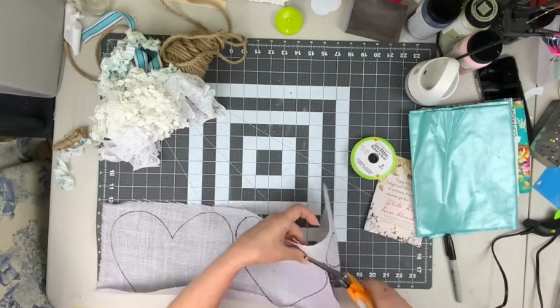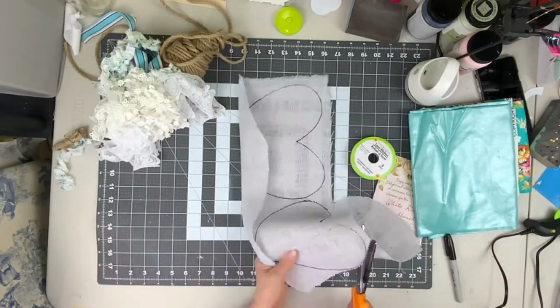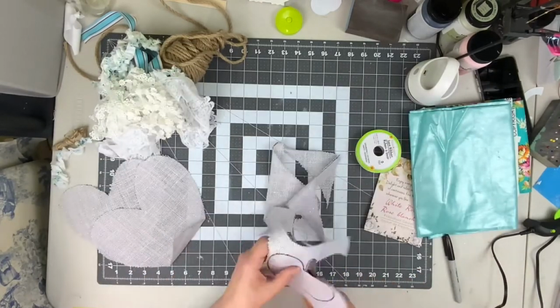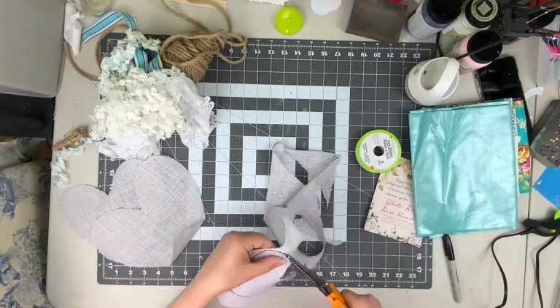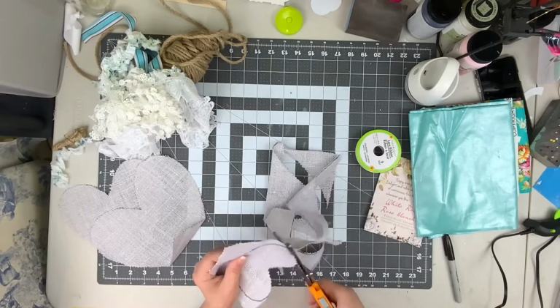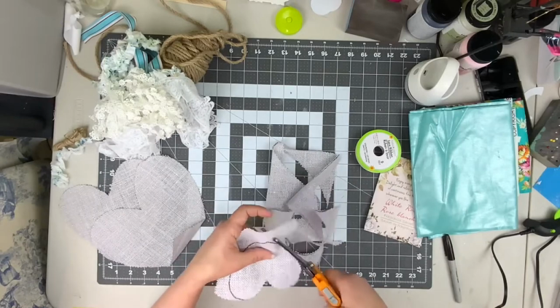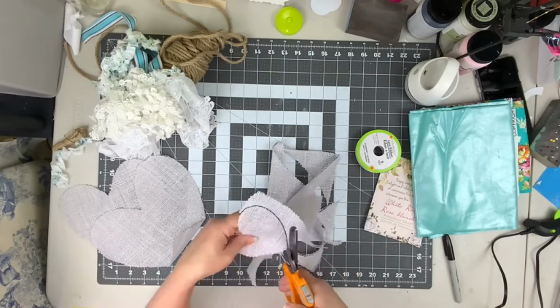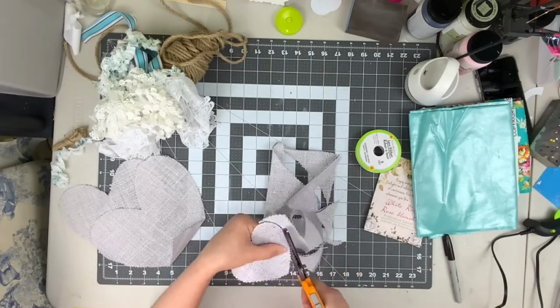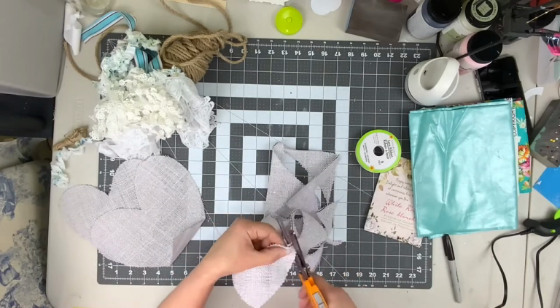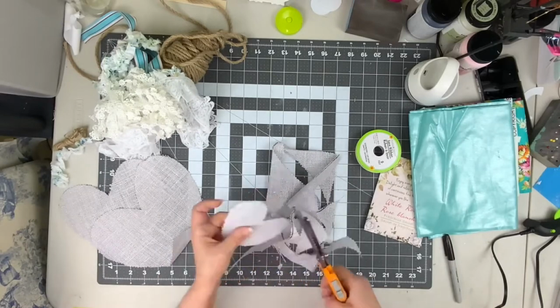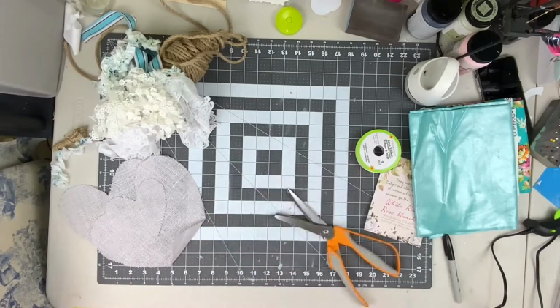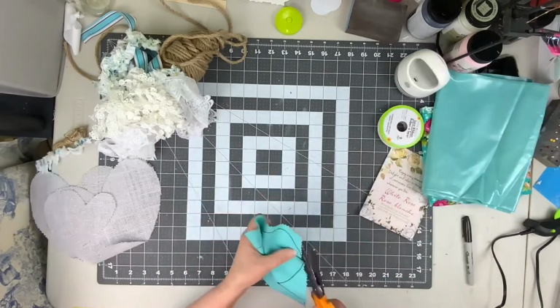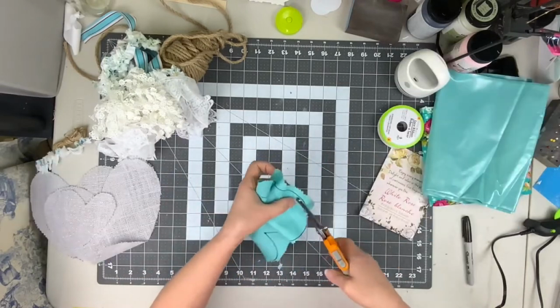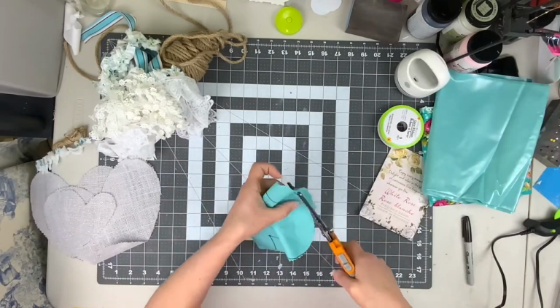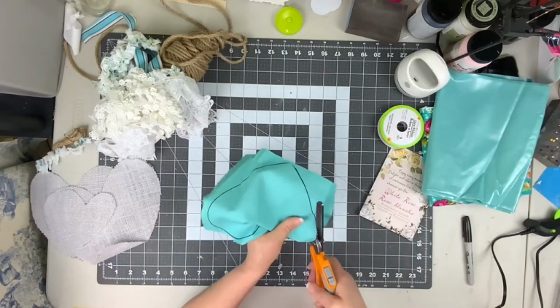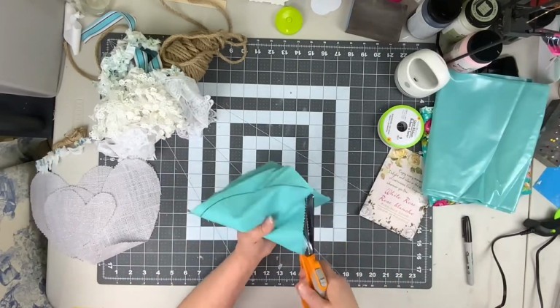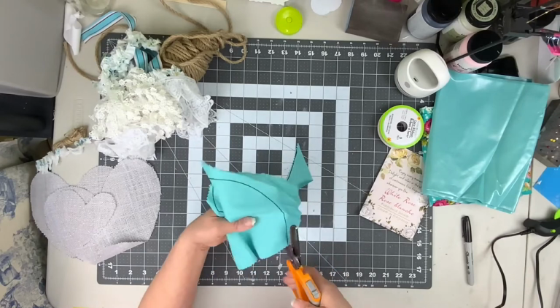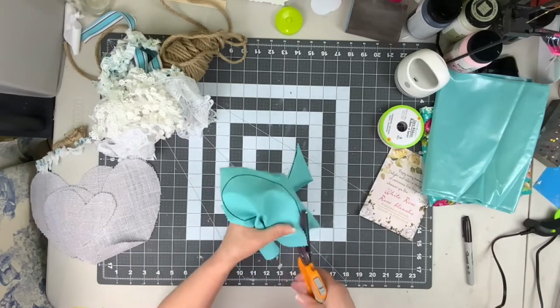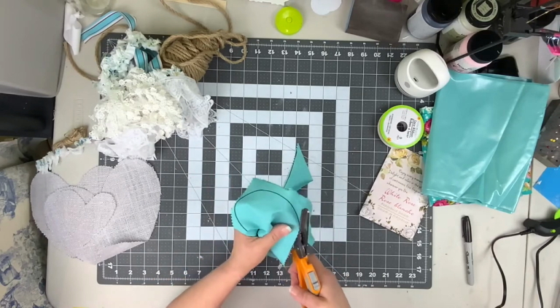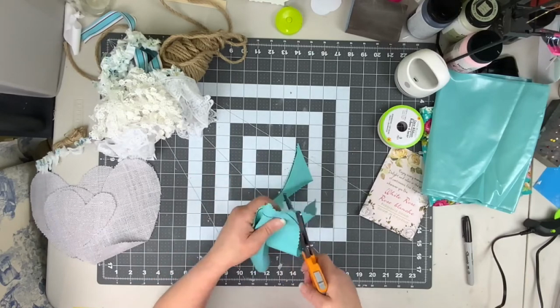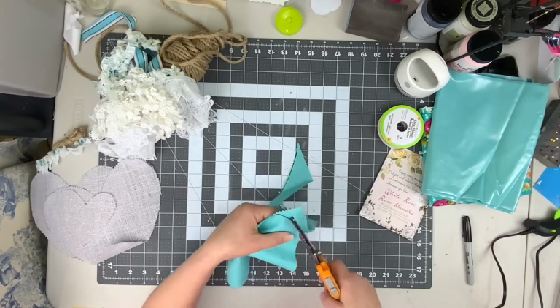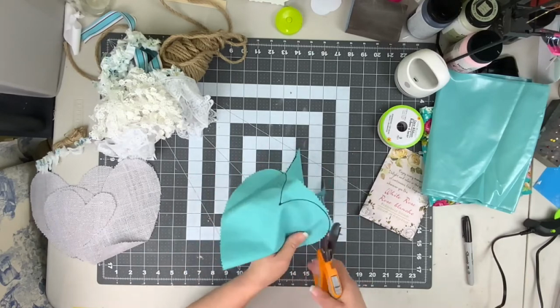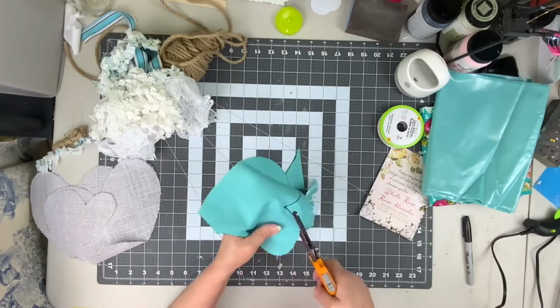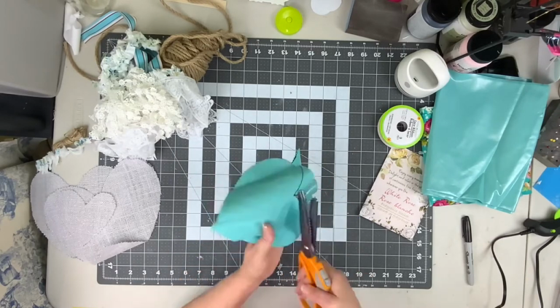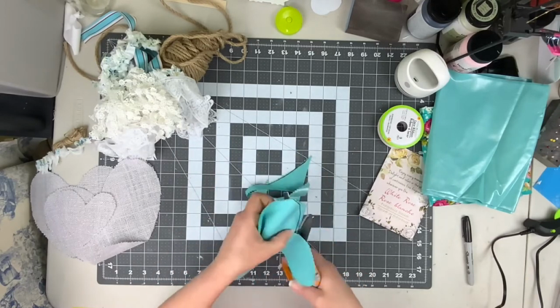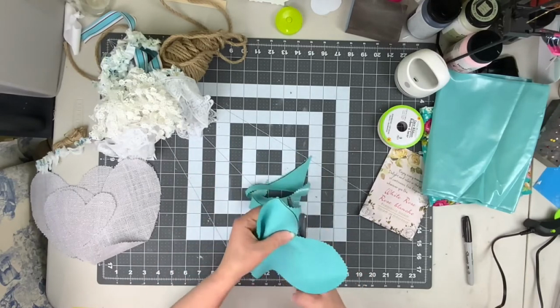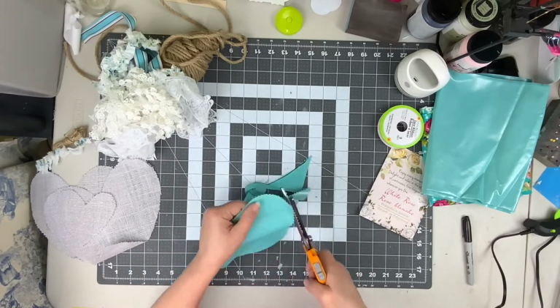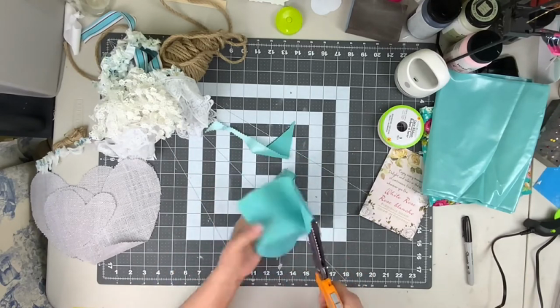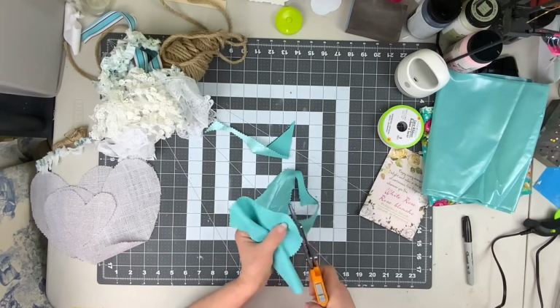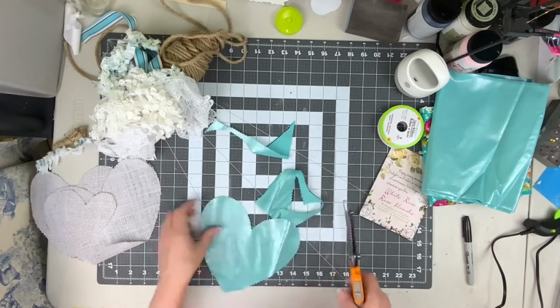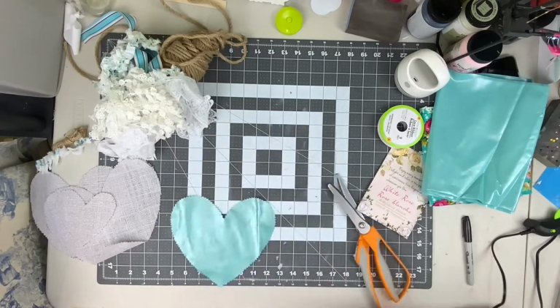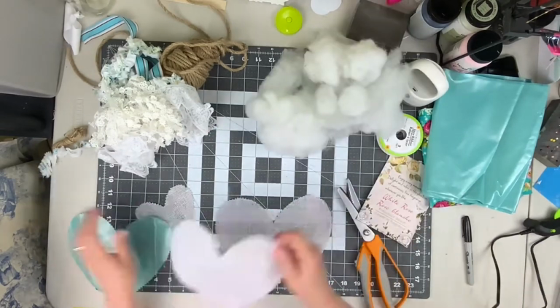When you get finished with the burlap, you're gonna take the medium-sized heart and trace that onto your coordinating fabric, and you are going to cut that heart out.